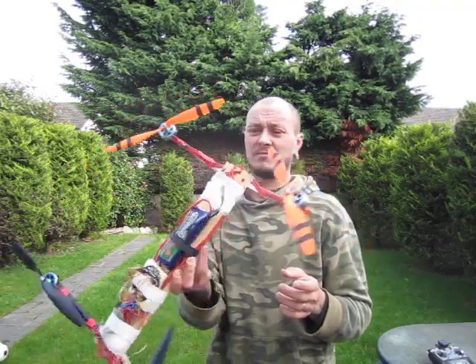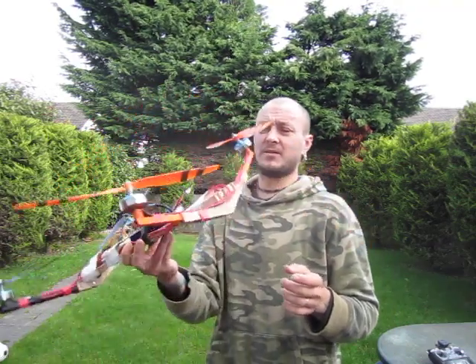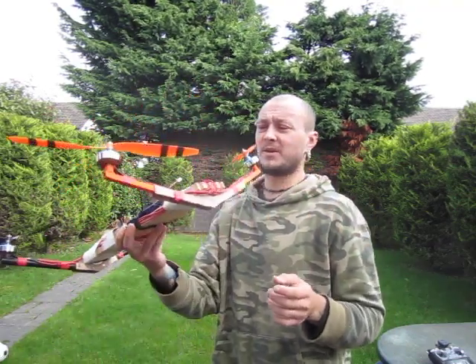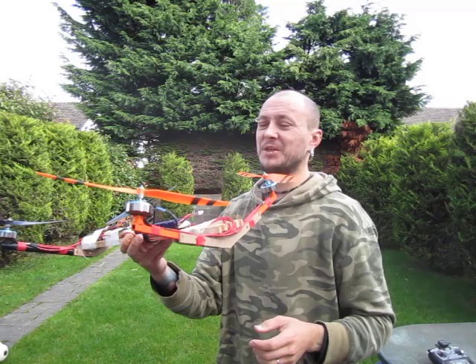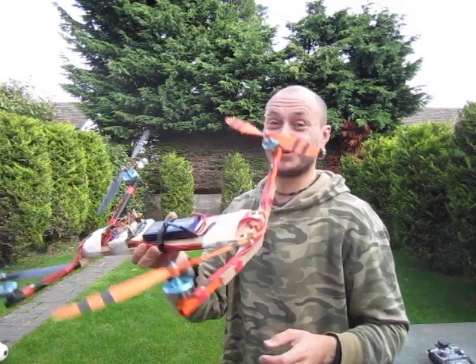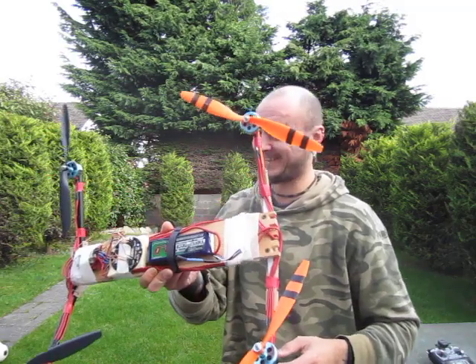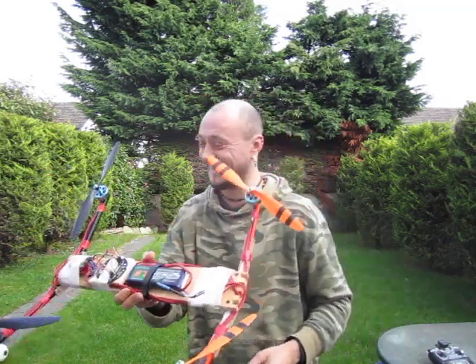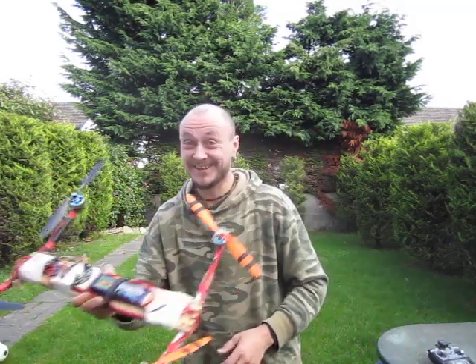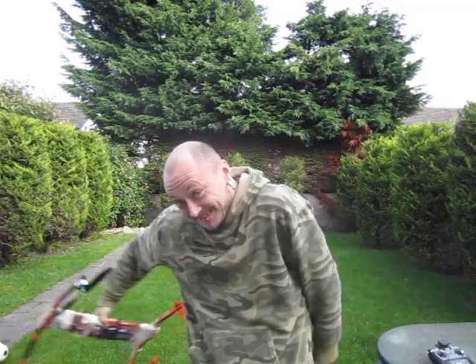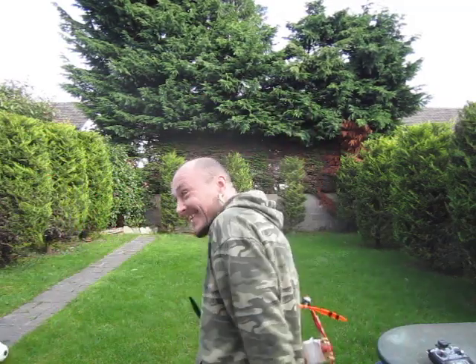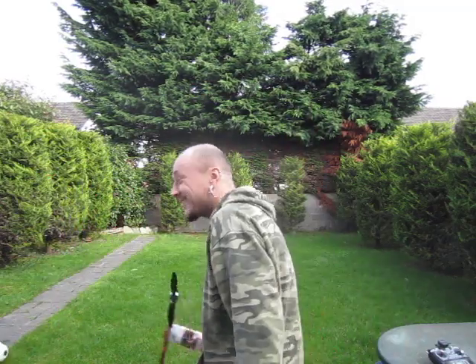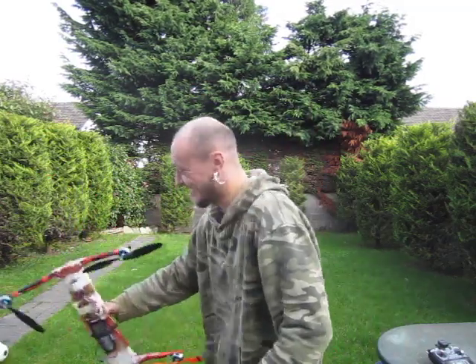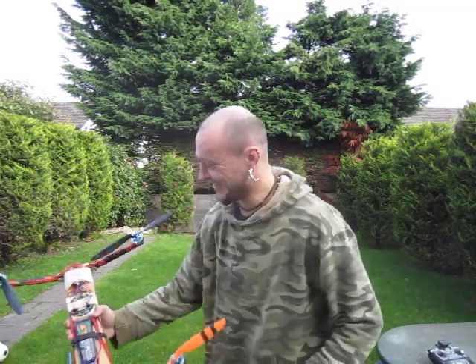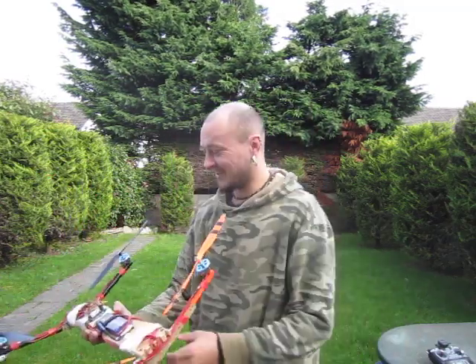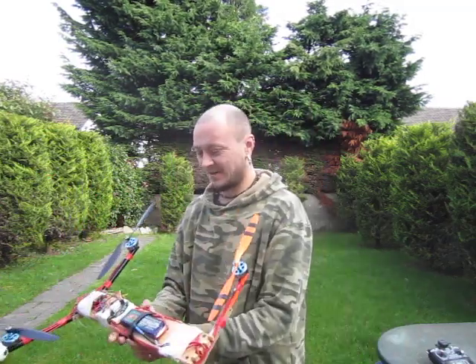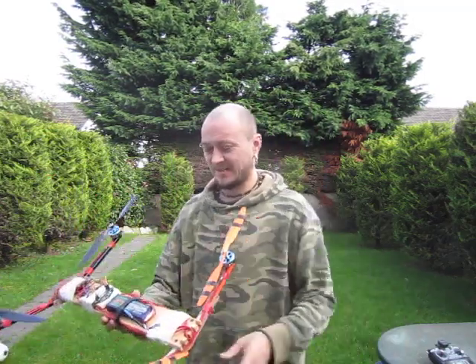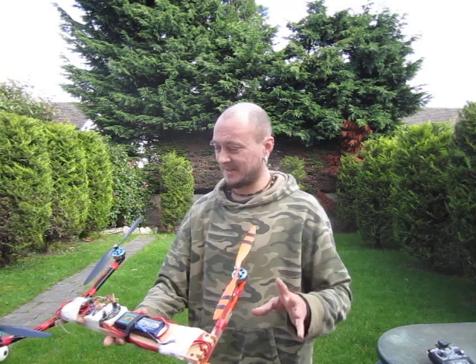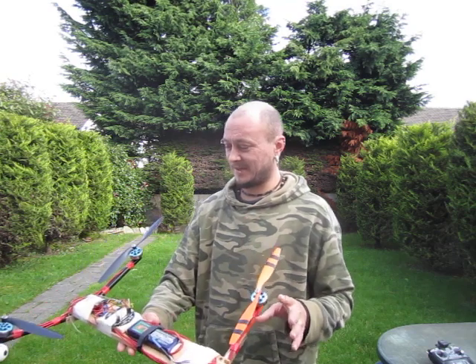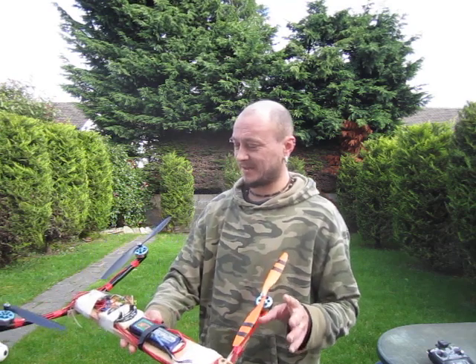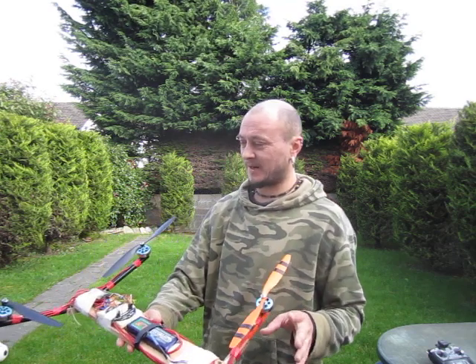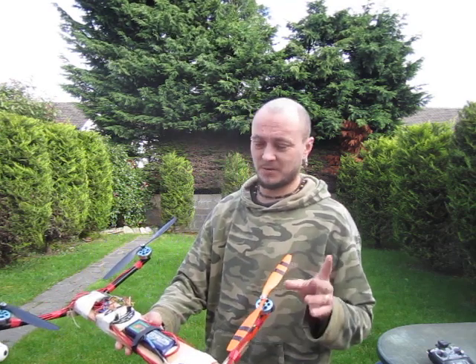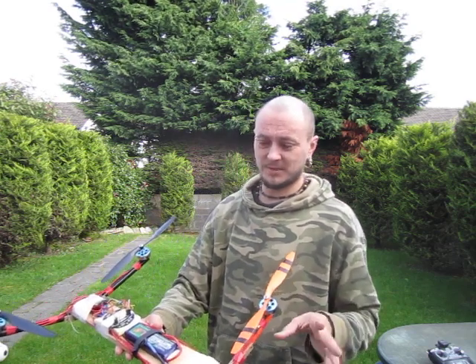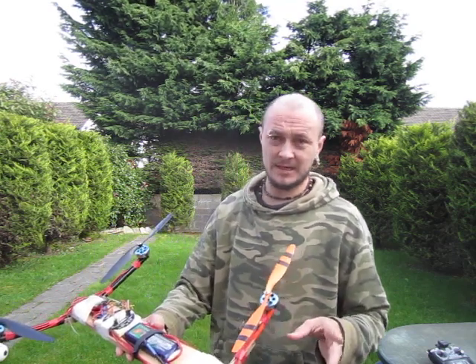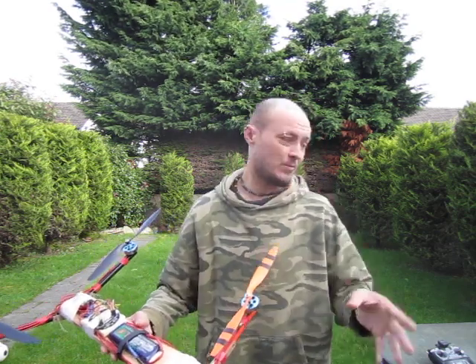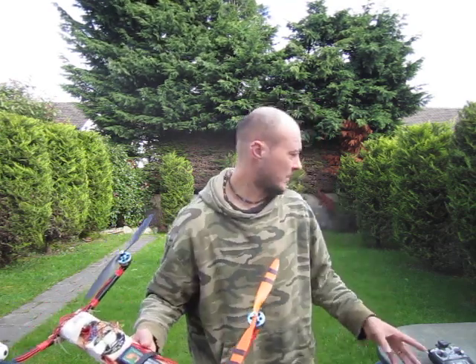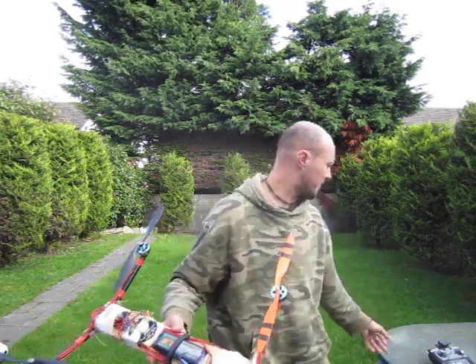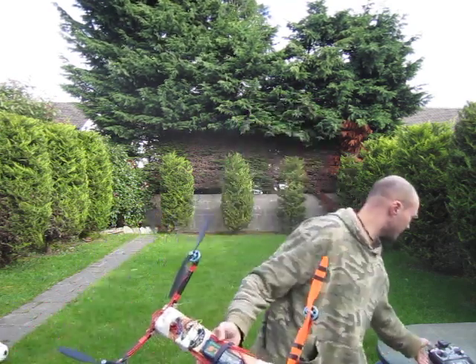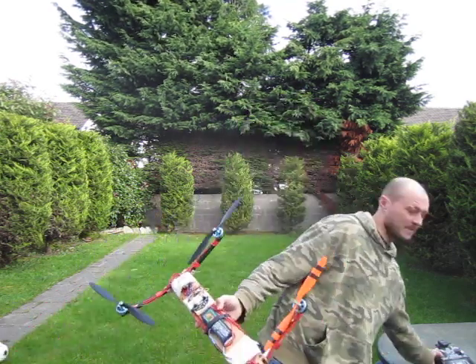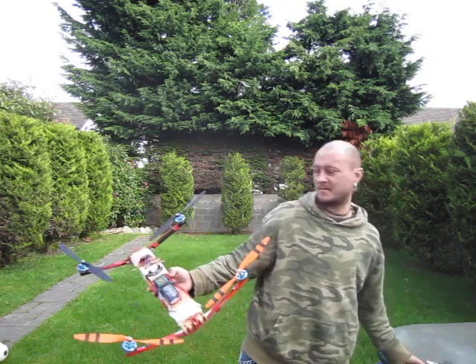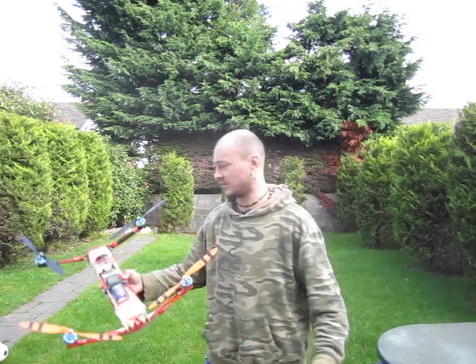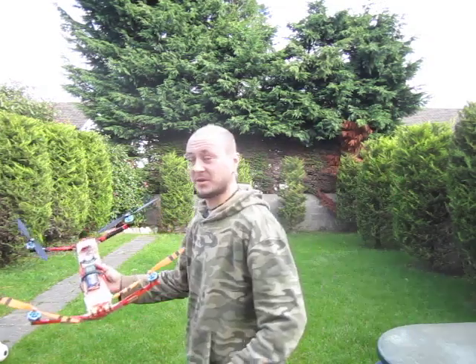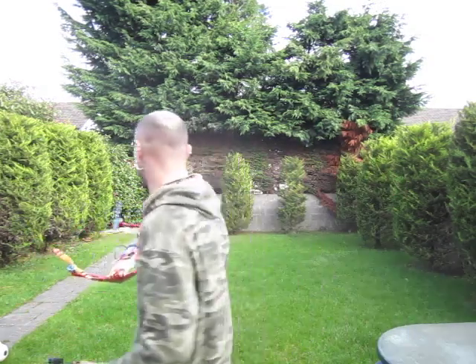In theory it should all work. I stuck this frame together in one short evening — not worth mentioning the quality of it, kind of a shame to show it. I've never lifted this up in the air so far, so we'll see how it works. Let's hope there'll be no surprises.